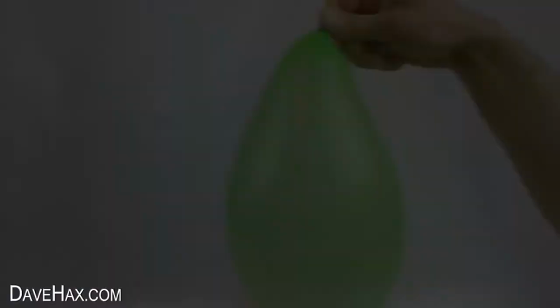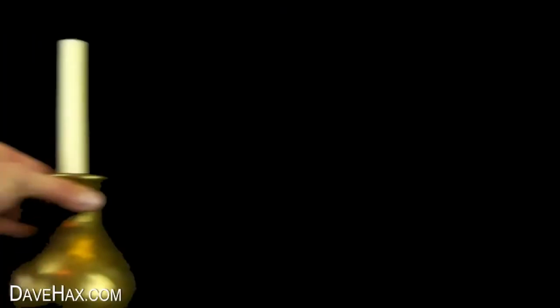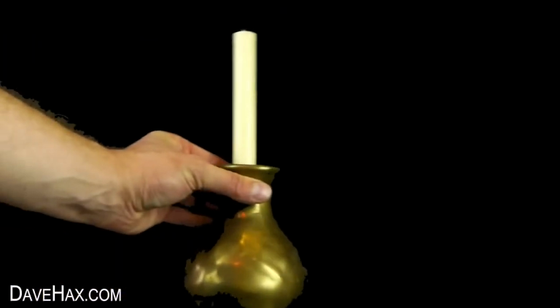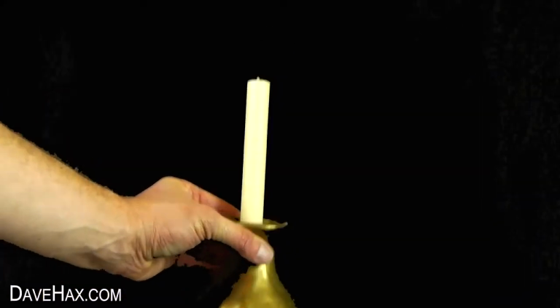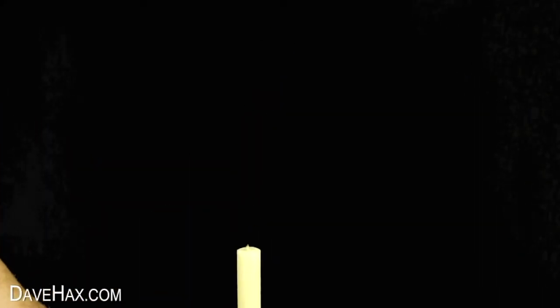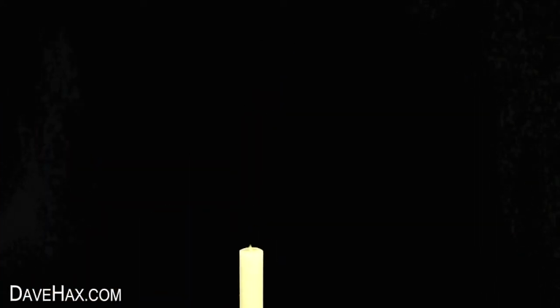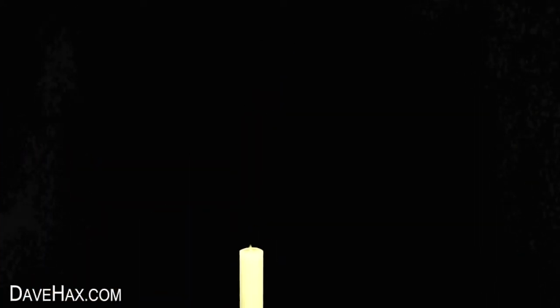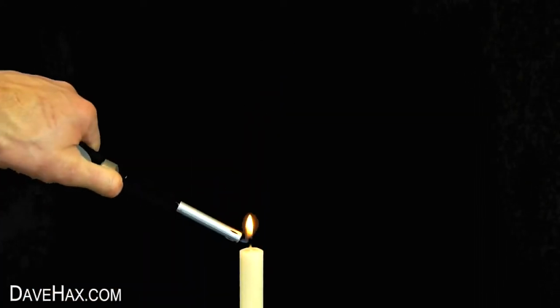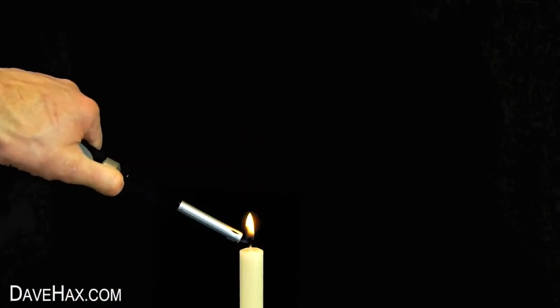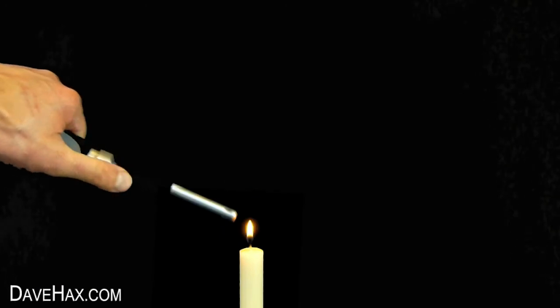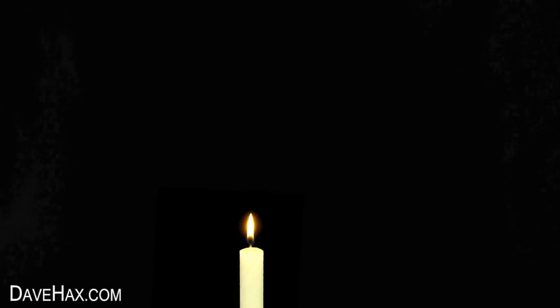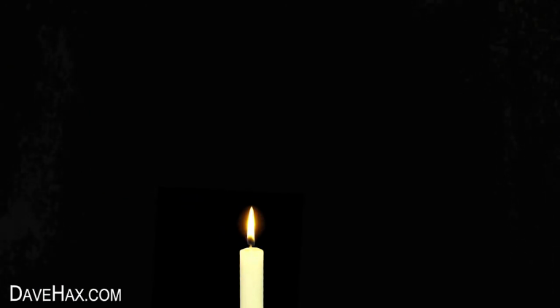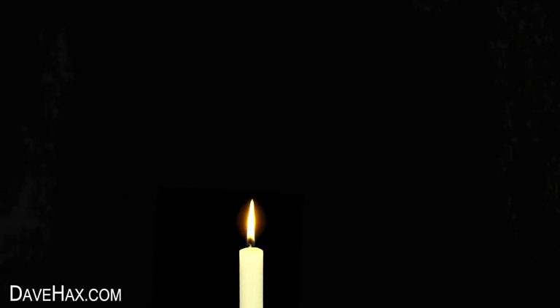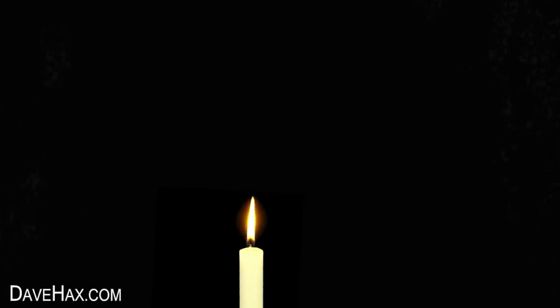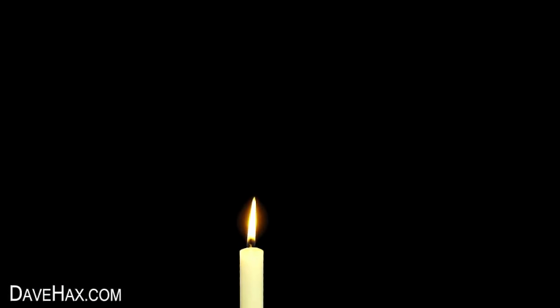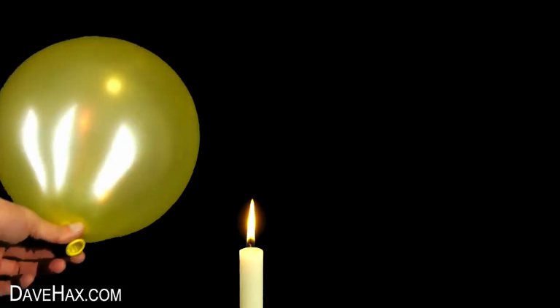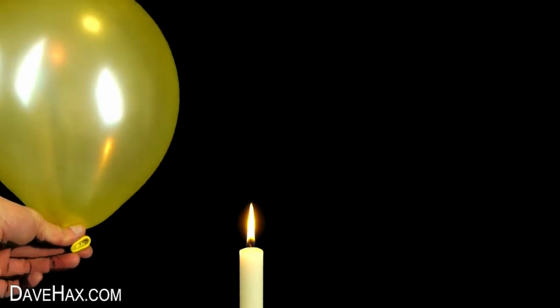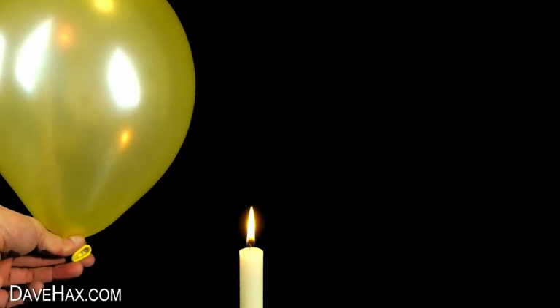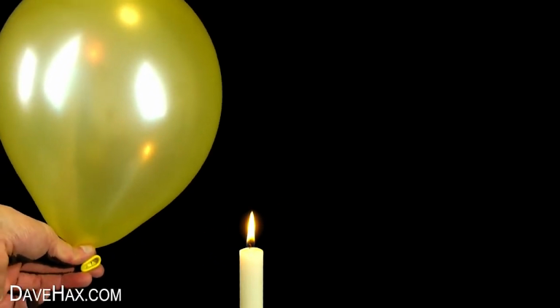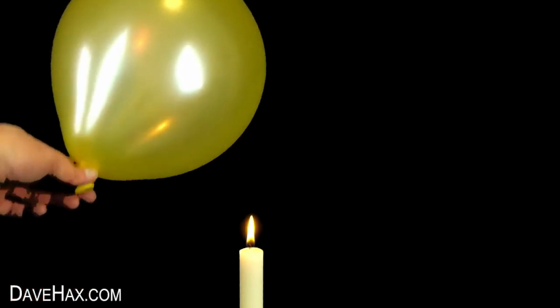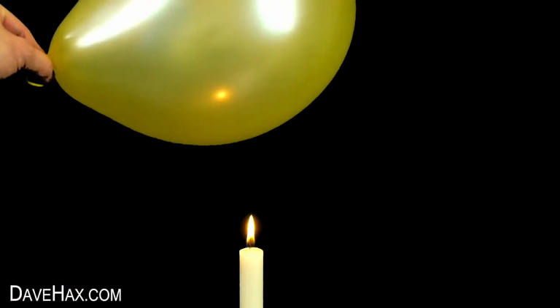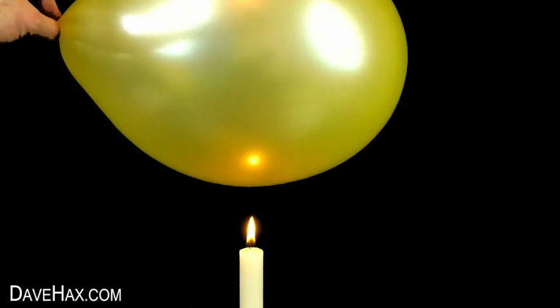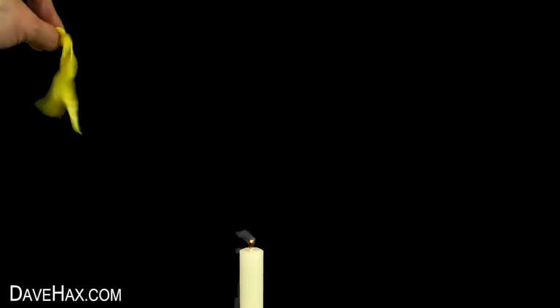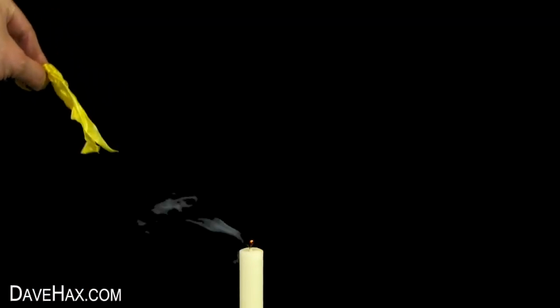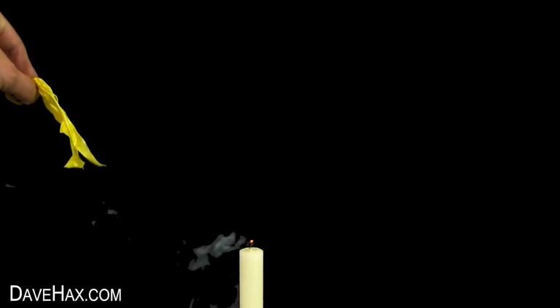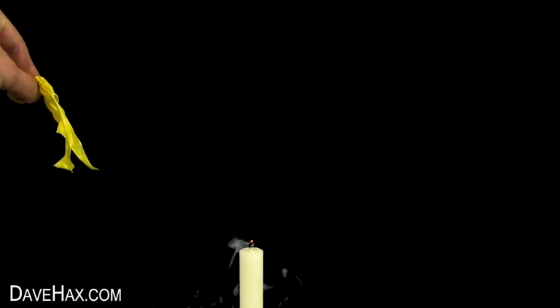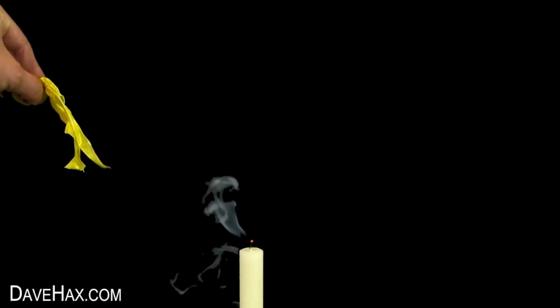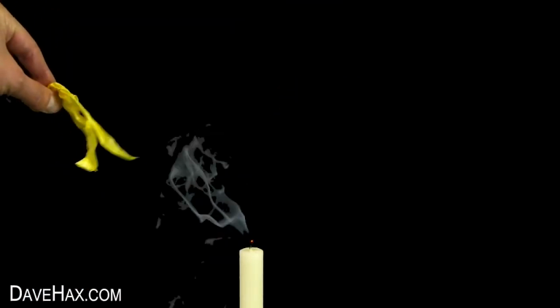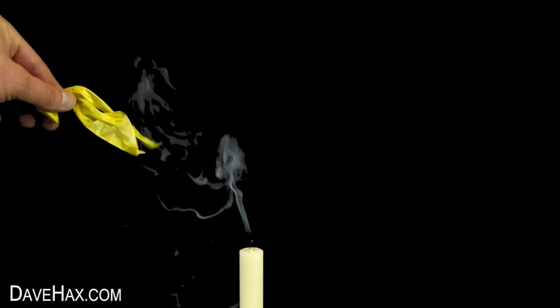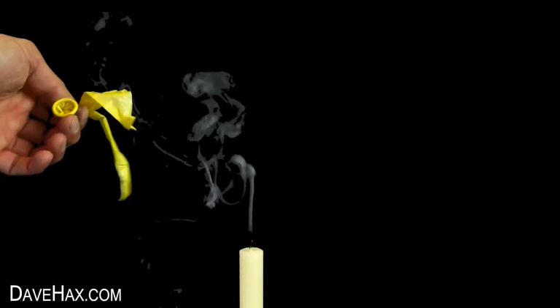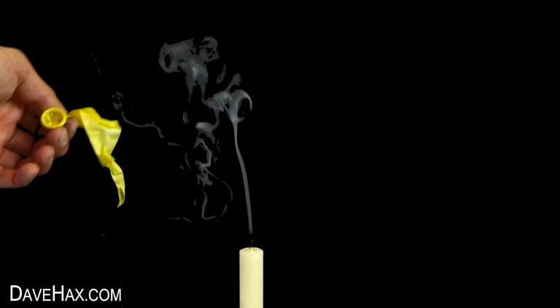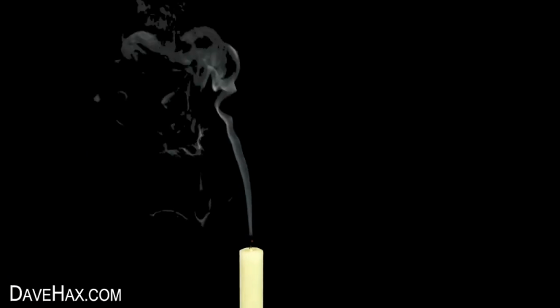For the final experiment we're going to take a candle and light it up. Then inflate another balloon and see what happens when you hold it over the flame. As expected it pops straight away and actually blows out the candle.